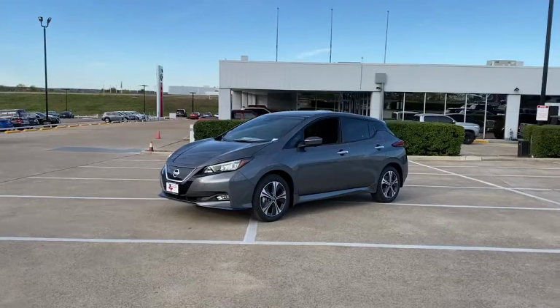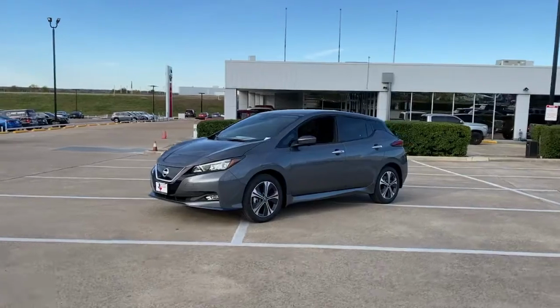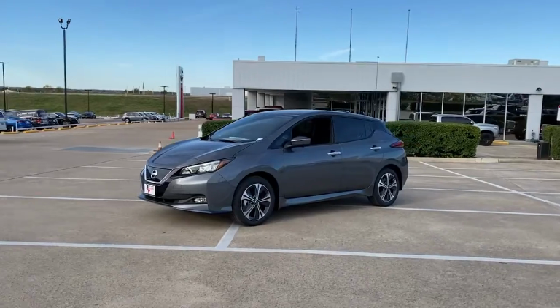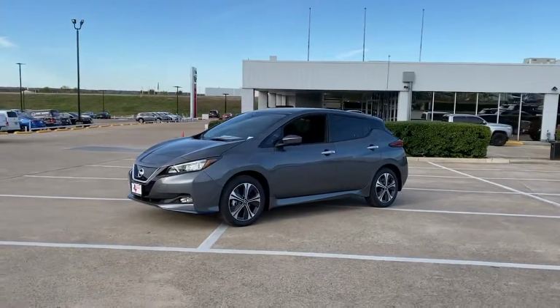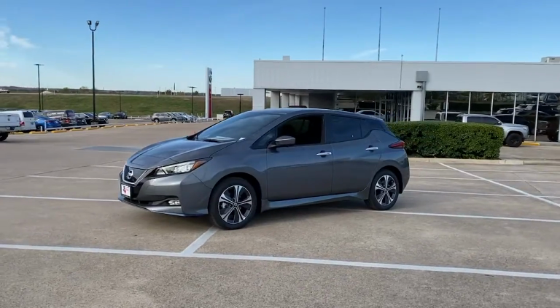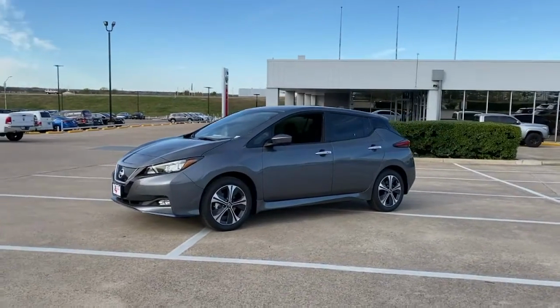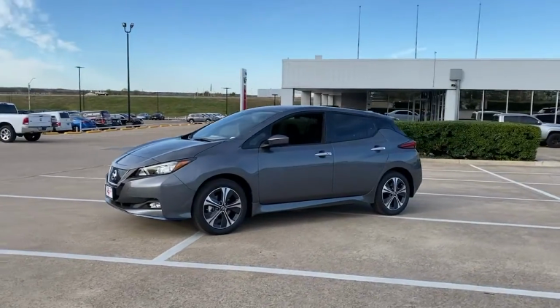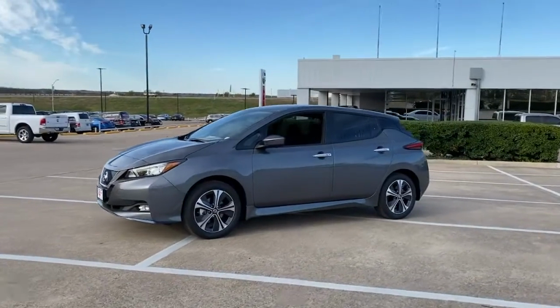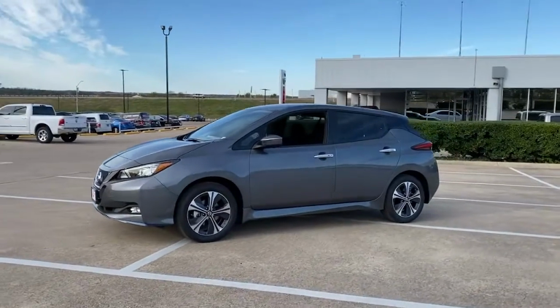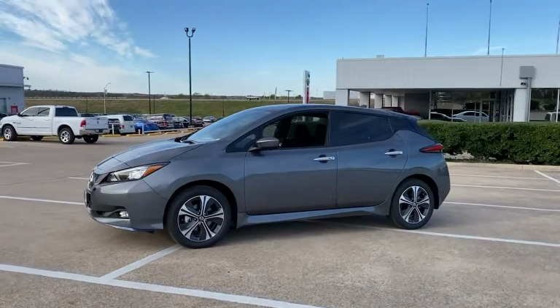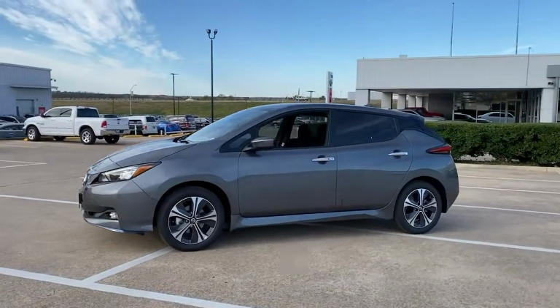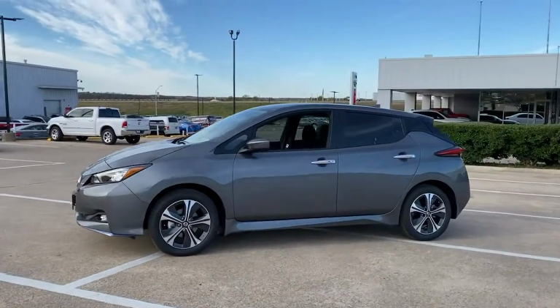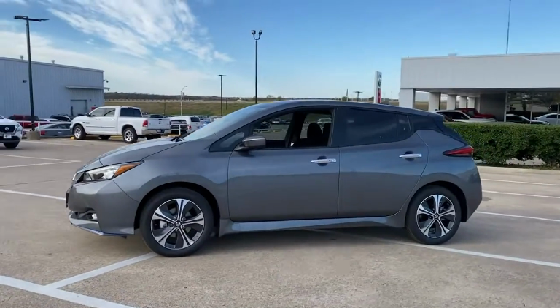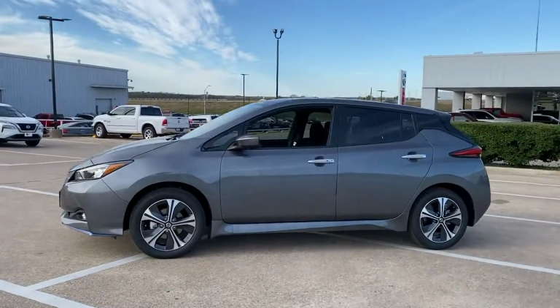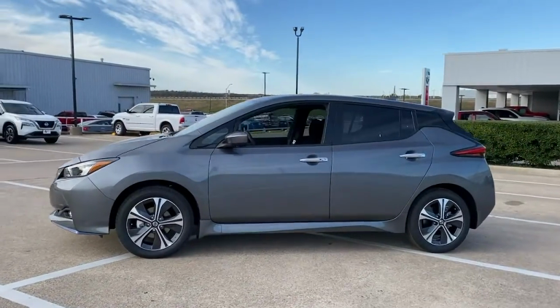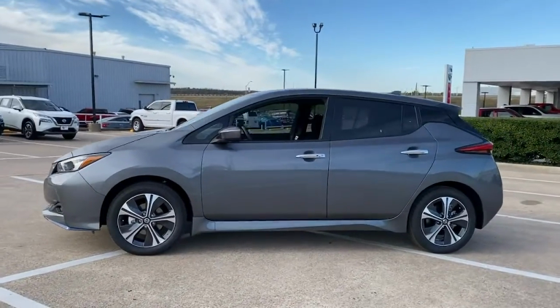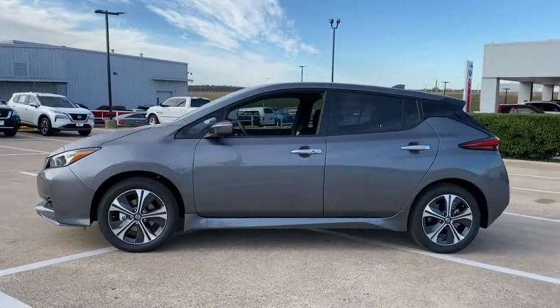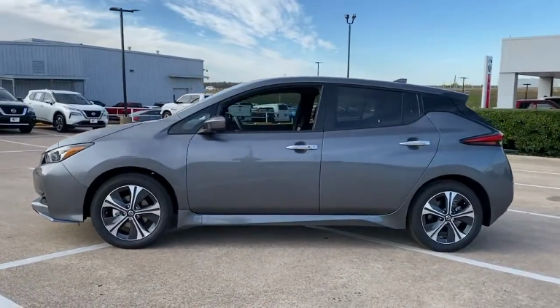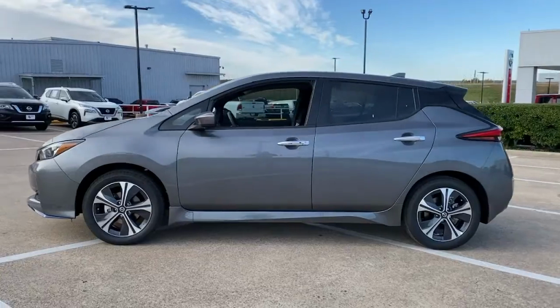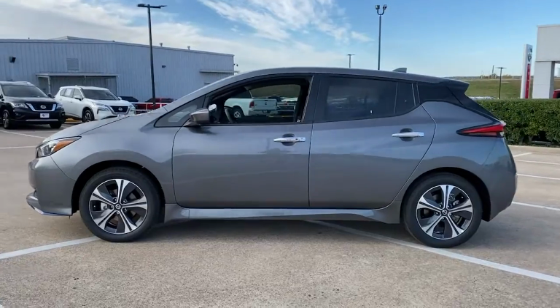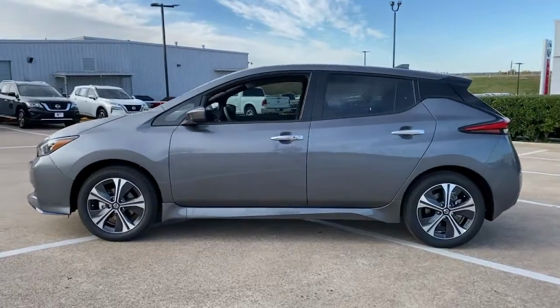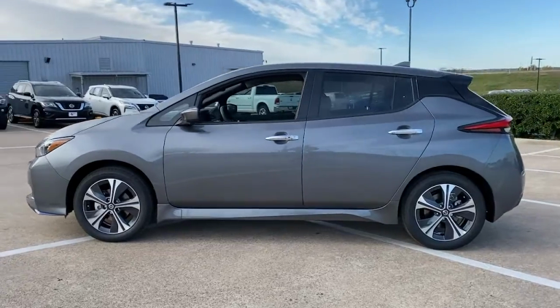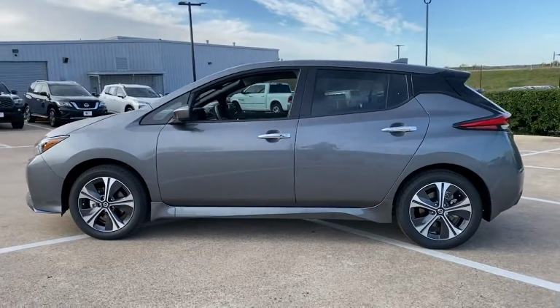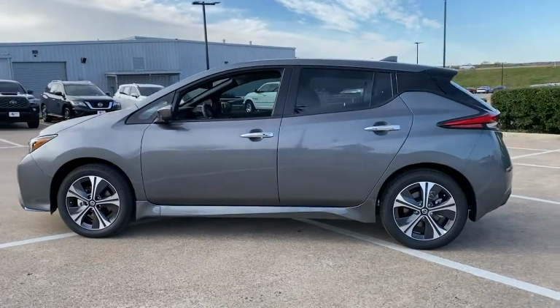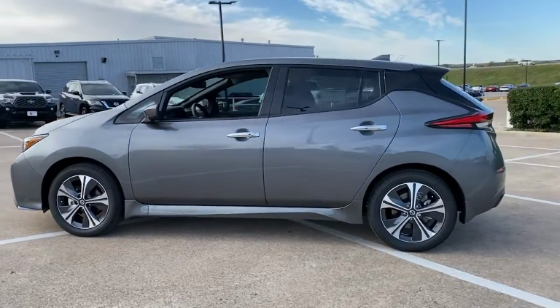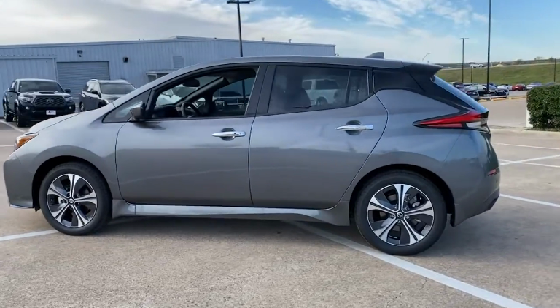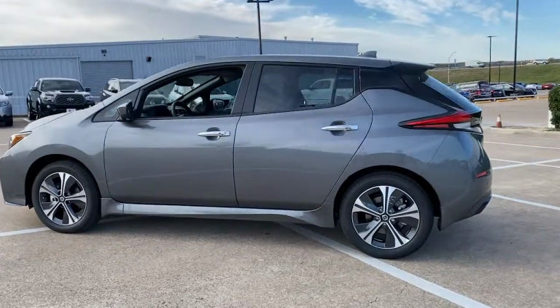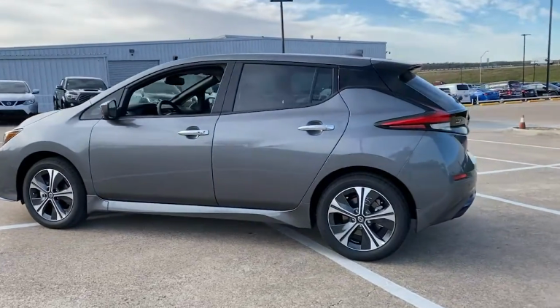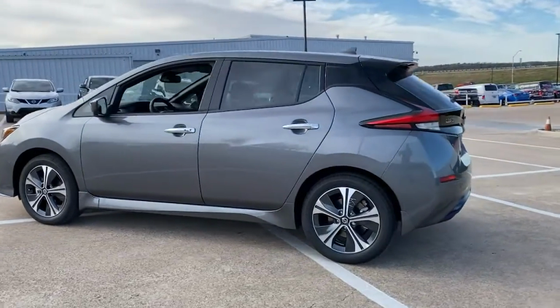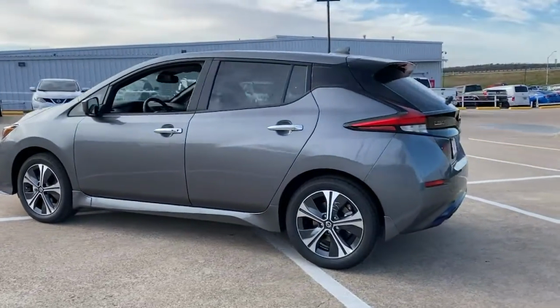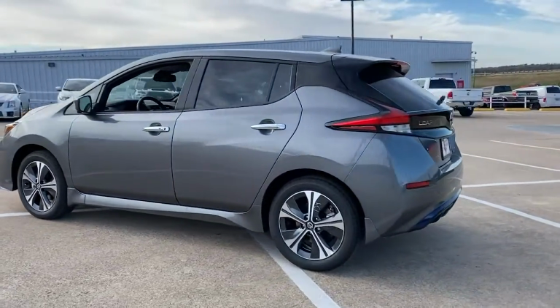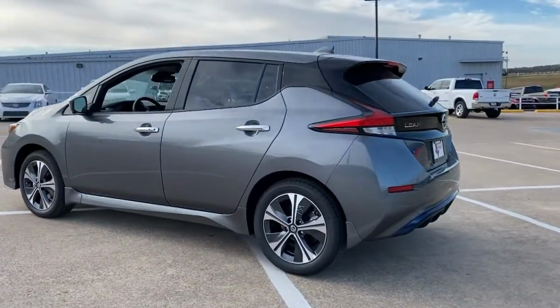Get into the 2022 Nissan LEAF. Make a commitment to a greener world and enjoy all-electric efficiency in this aerodynamic LEAF.